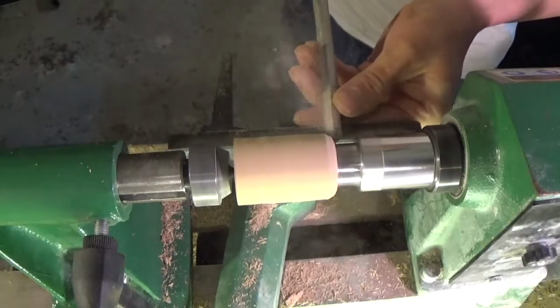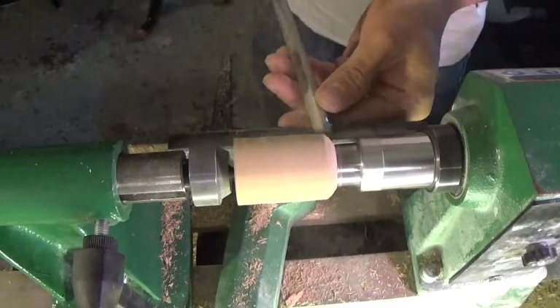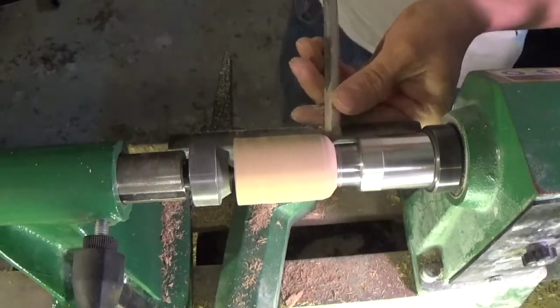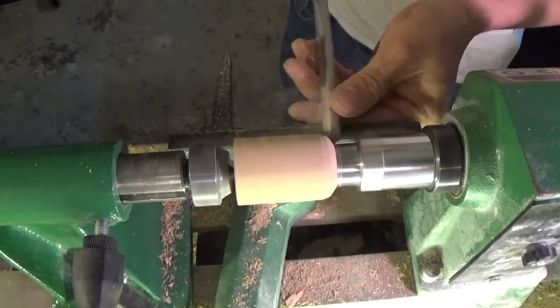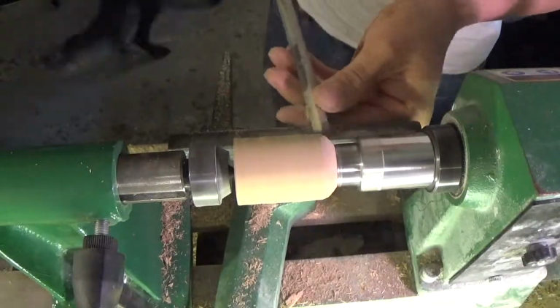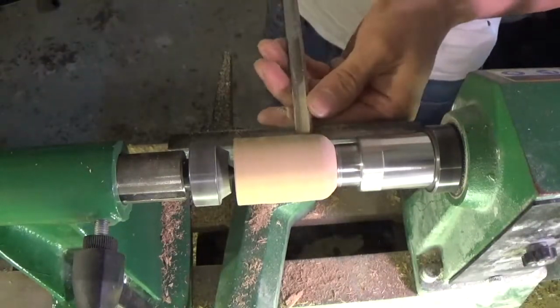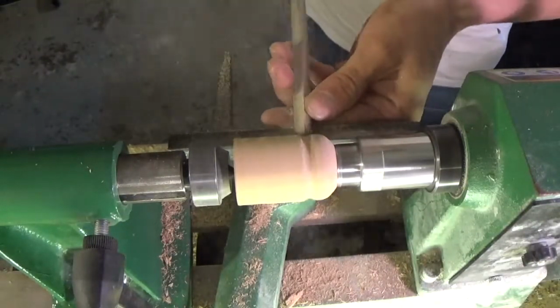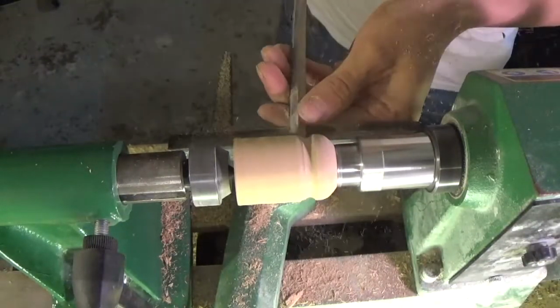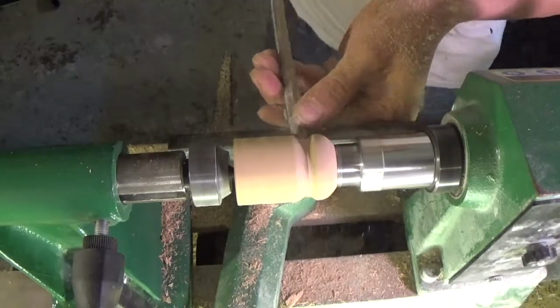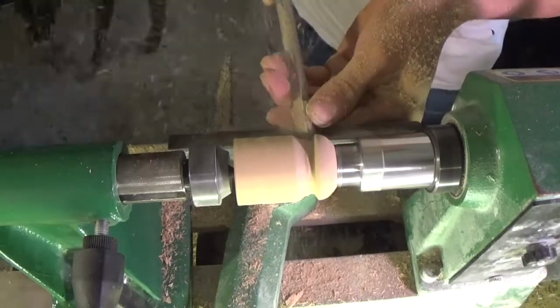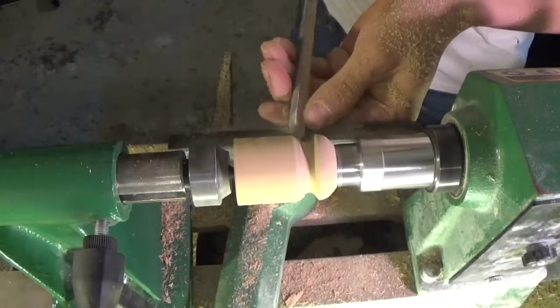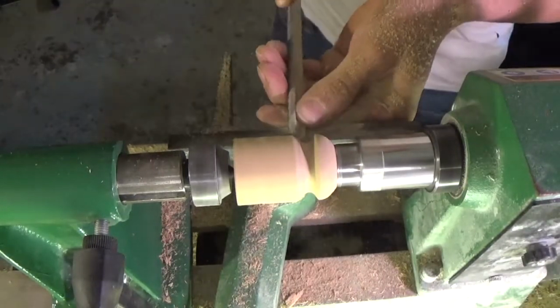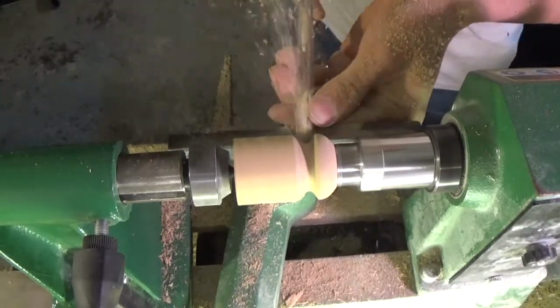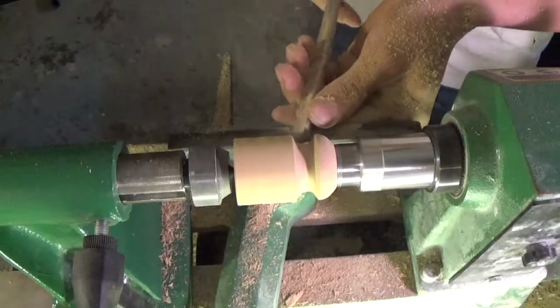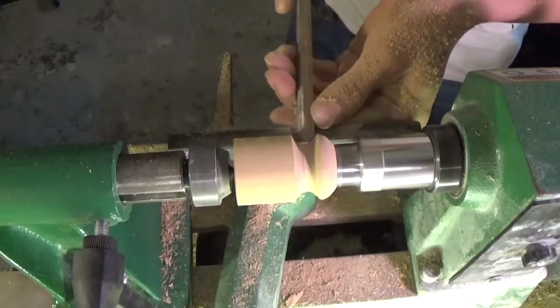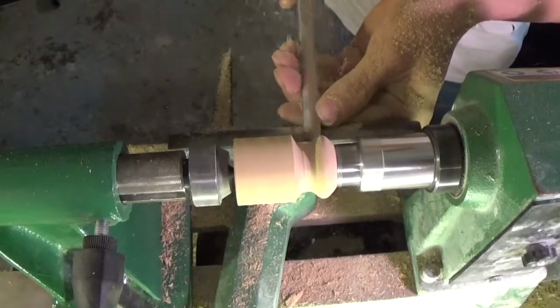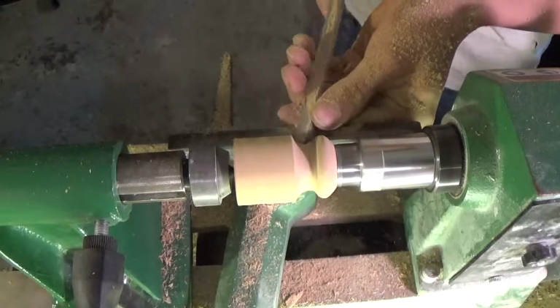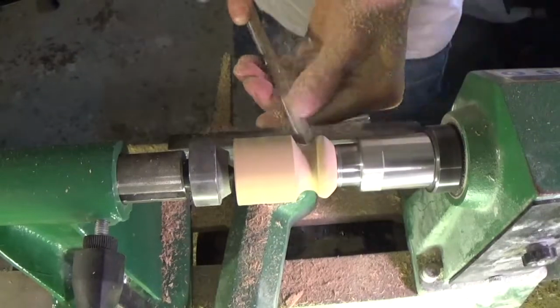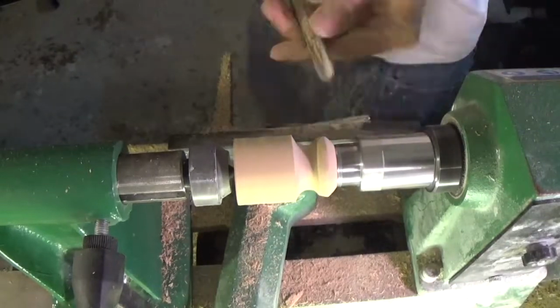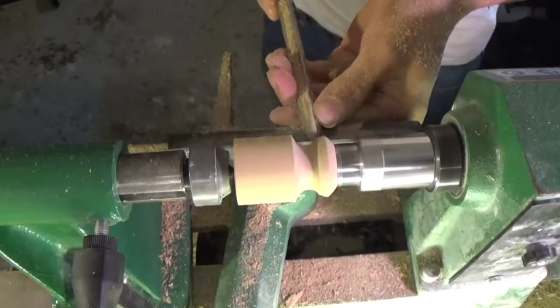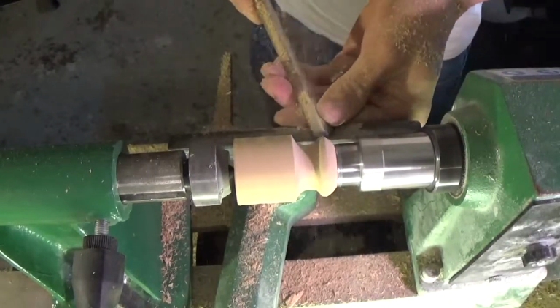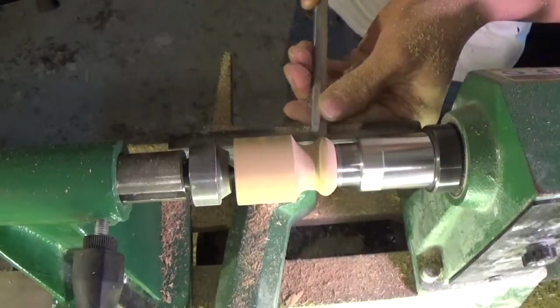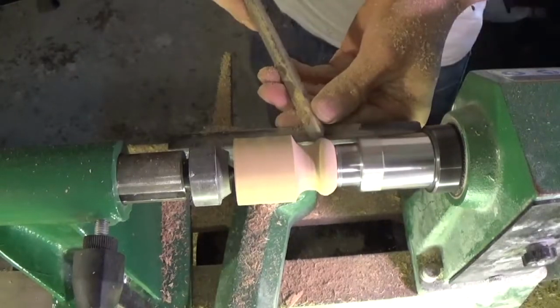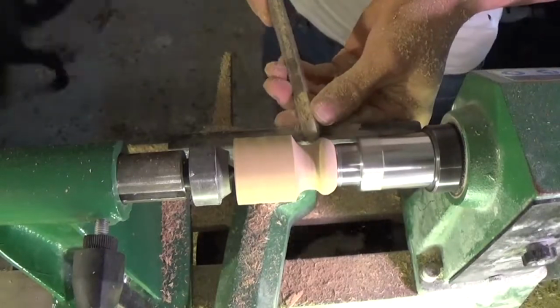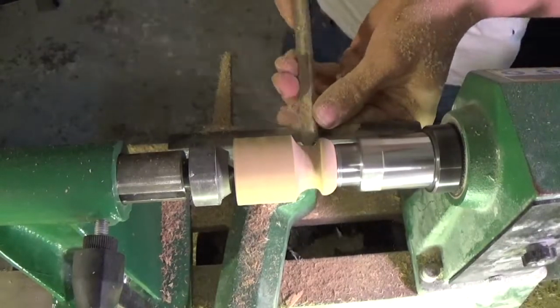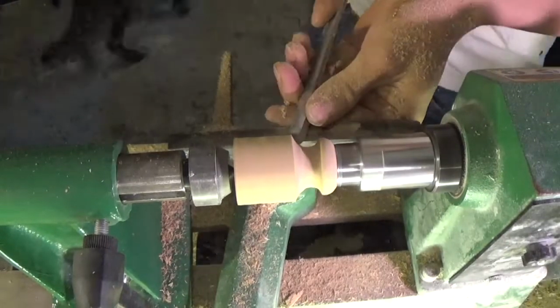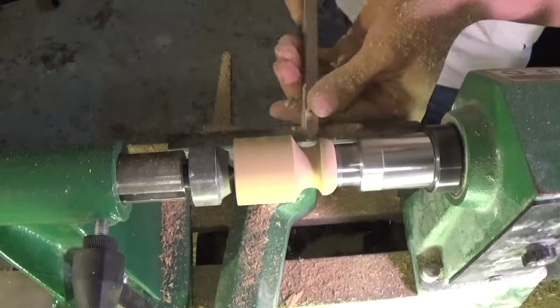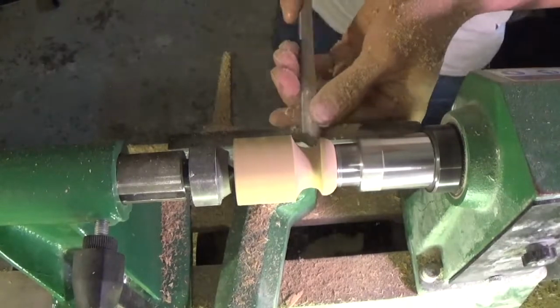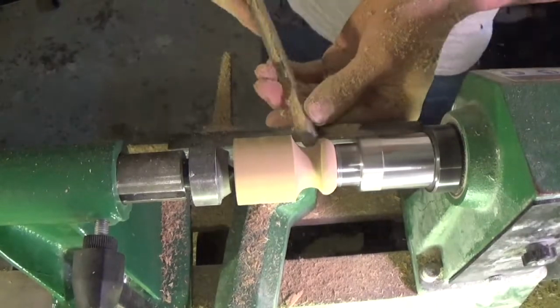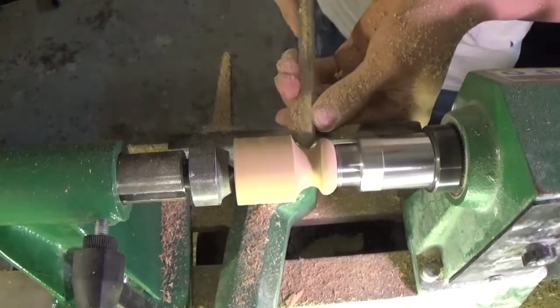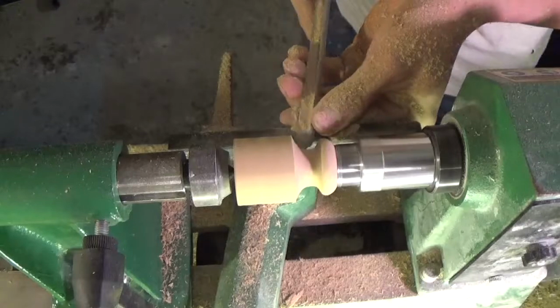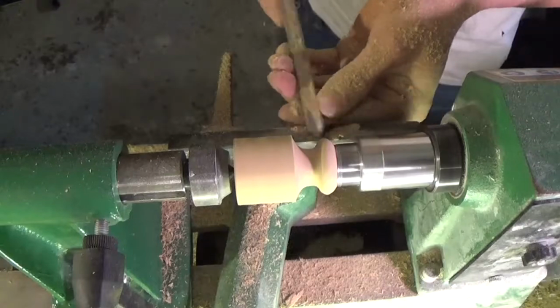Next I use a spindle gouge to create a cove that can be used to grip the stopper. I also round the base to meet the stopper diameter and round the top to a spherical shape.